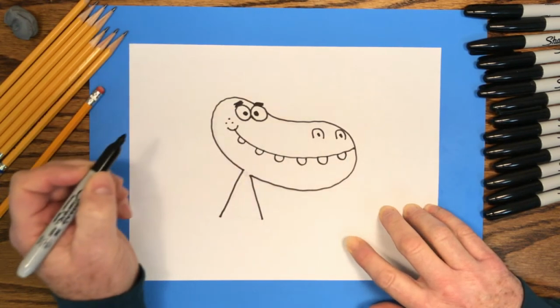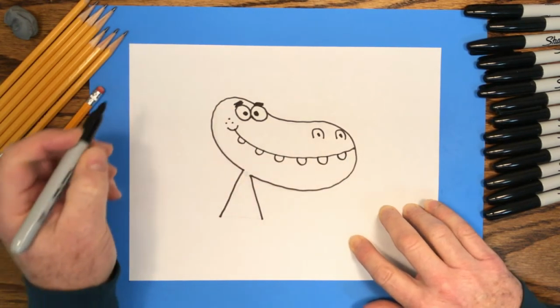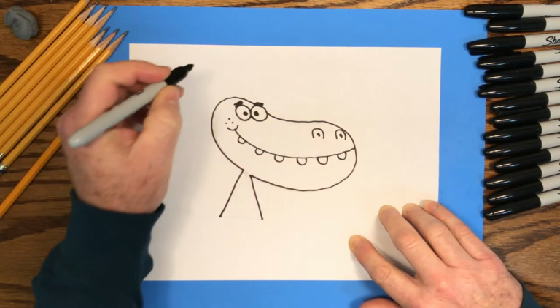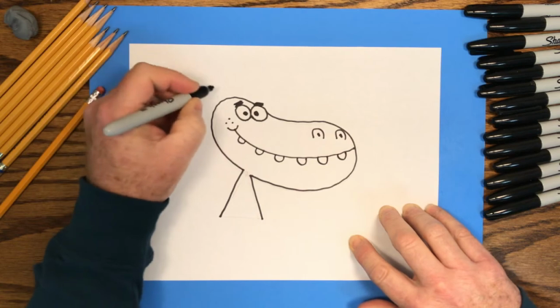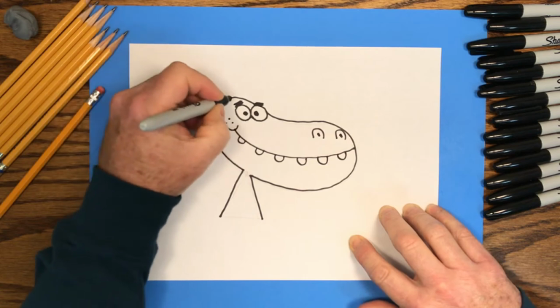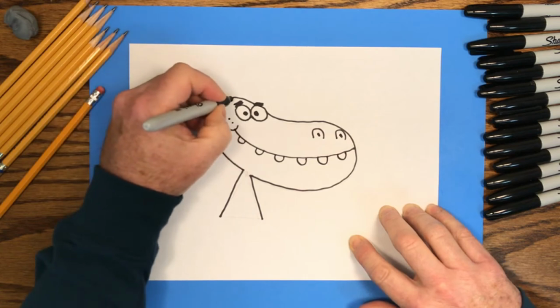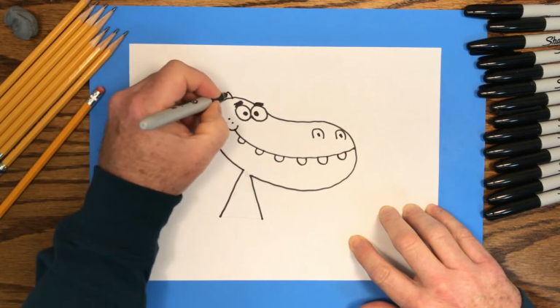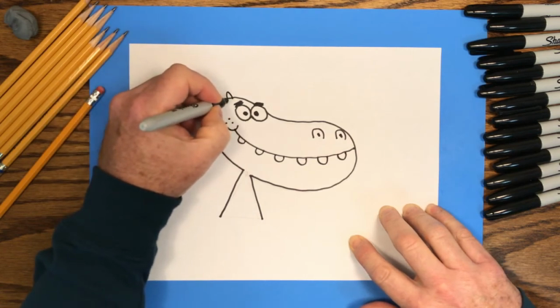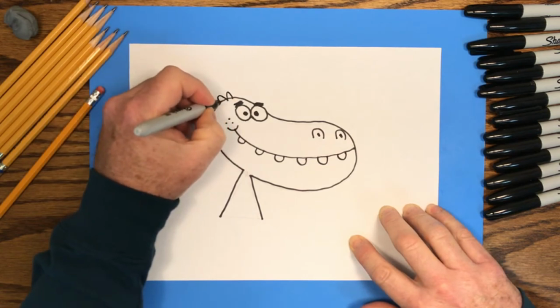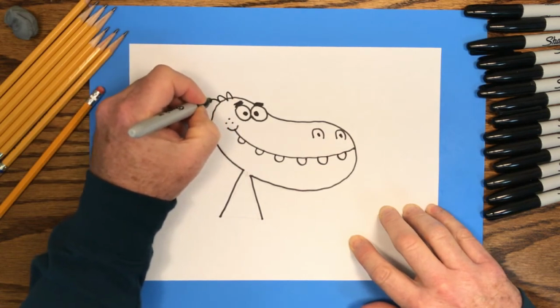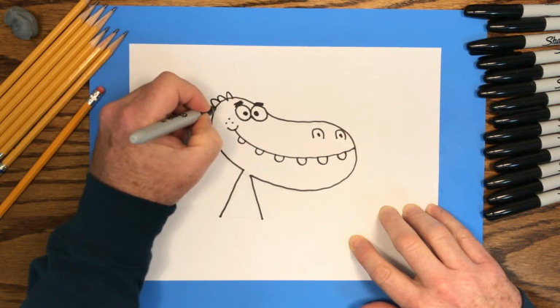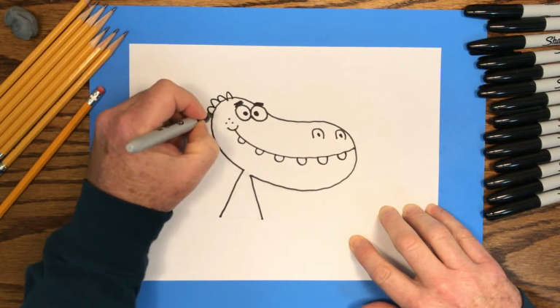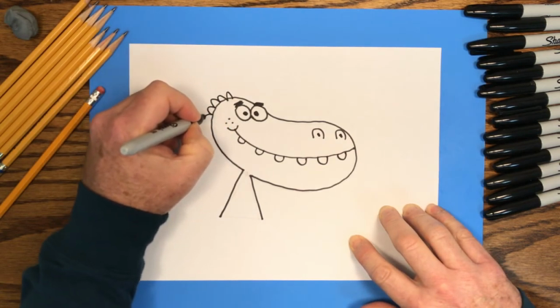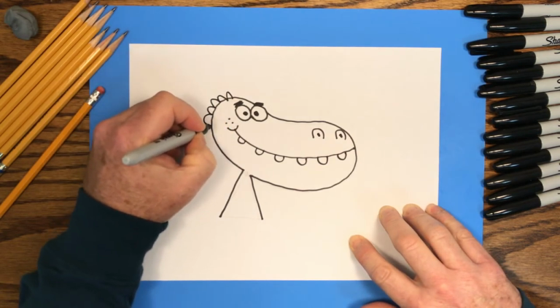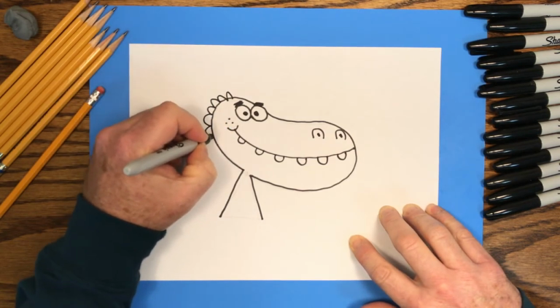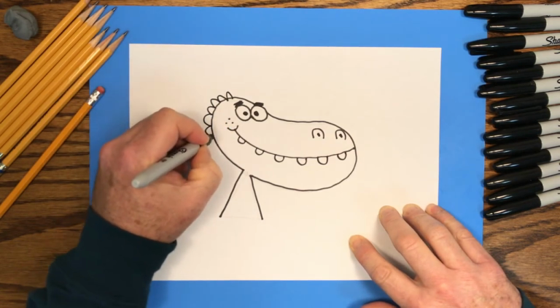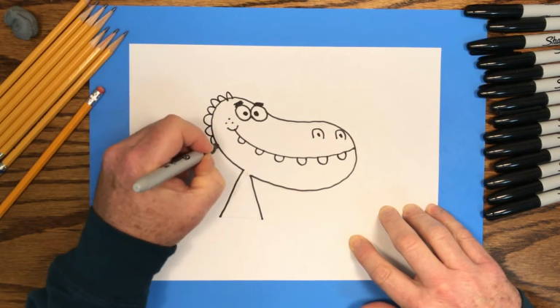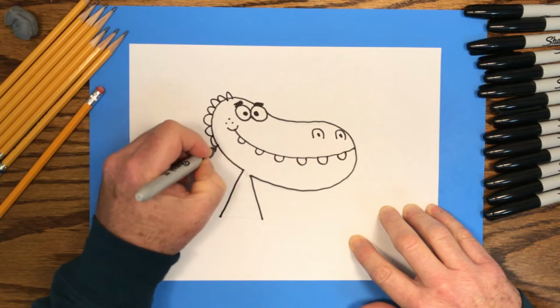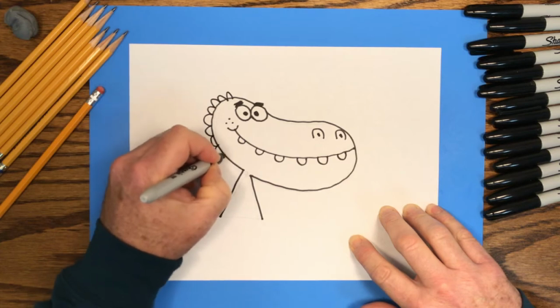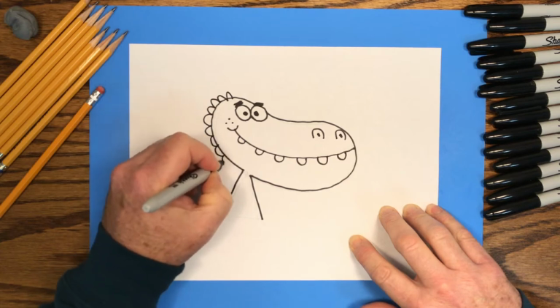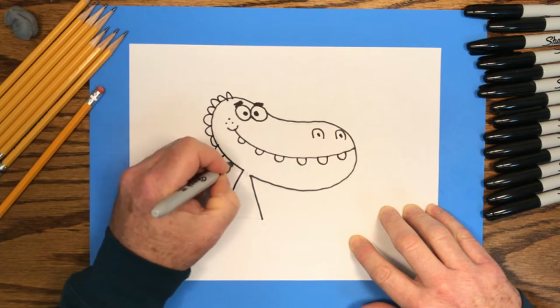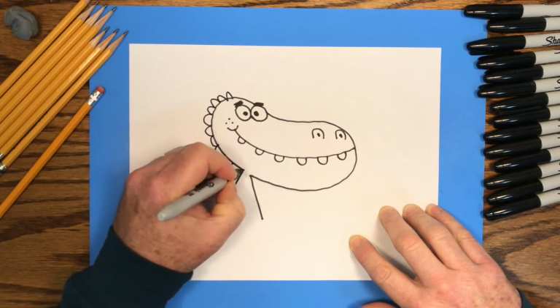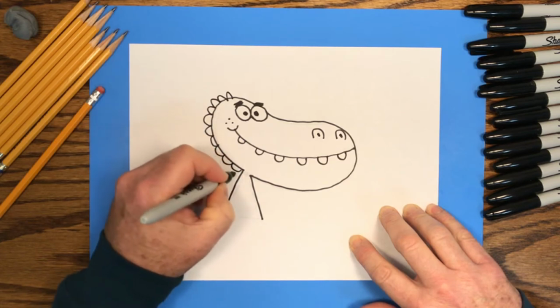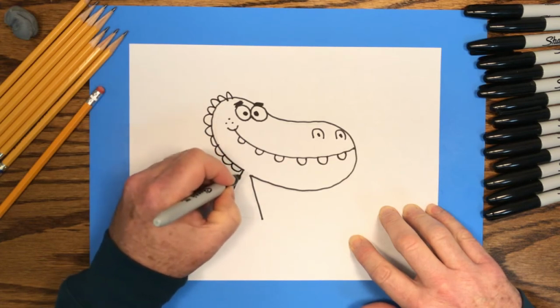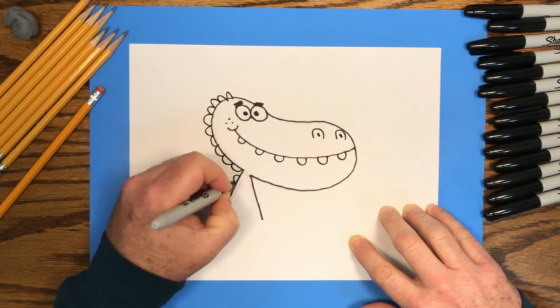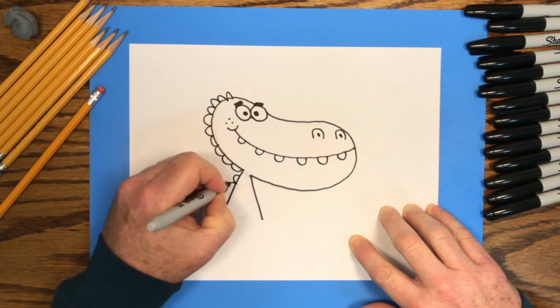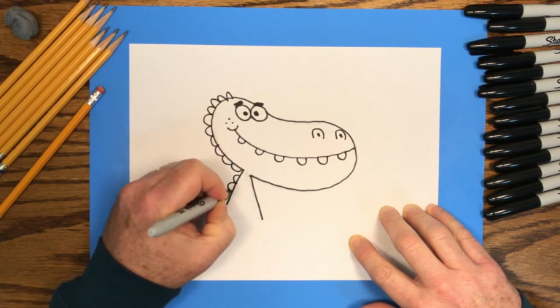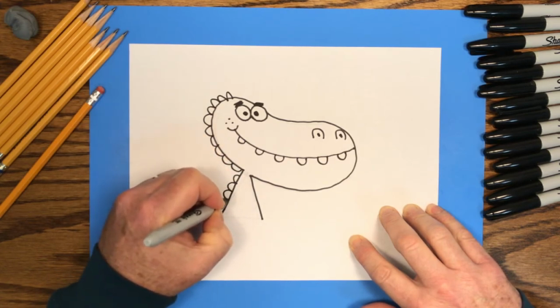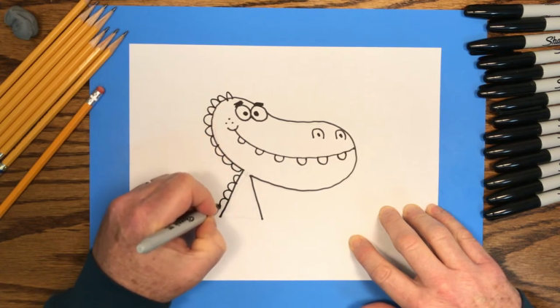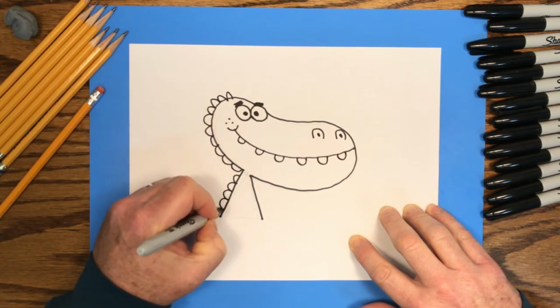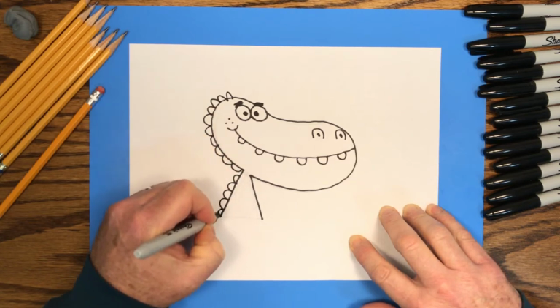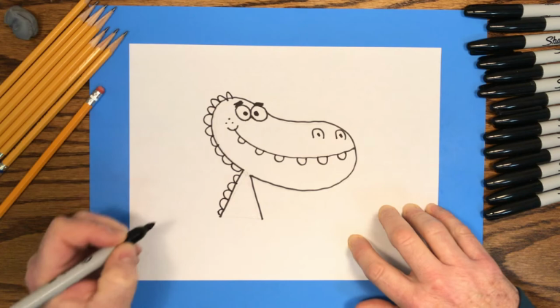Finally, I'll draw some bumps on his head and on his back to make it look like an alligator. And that finishes our ink drawing.